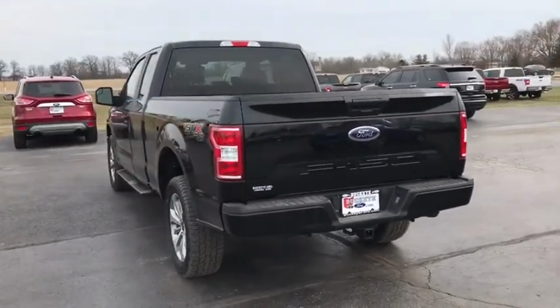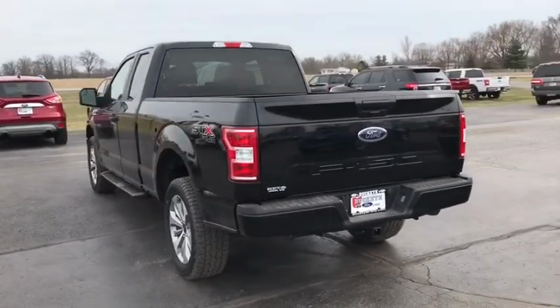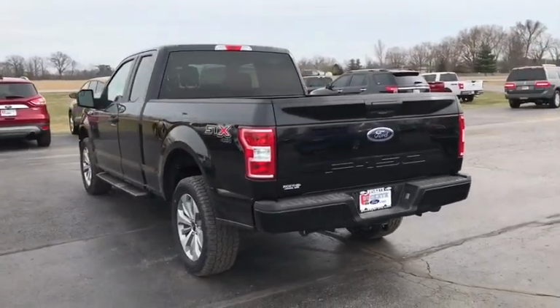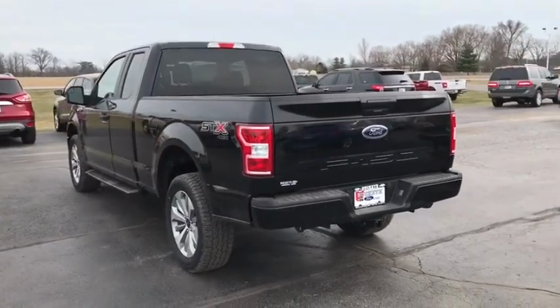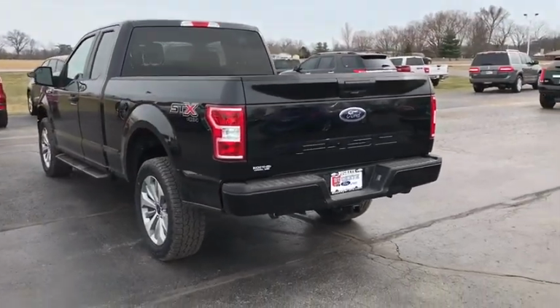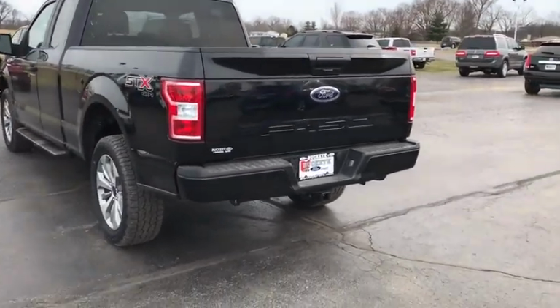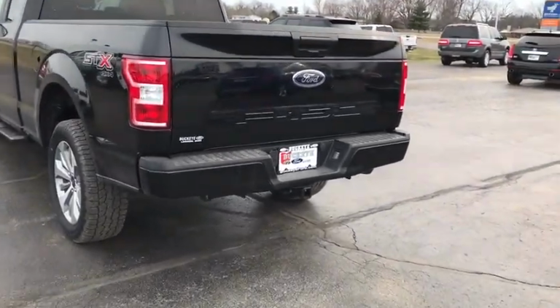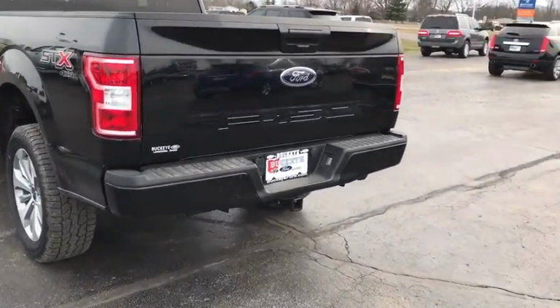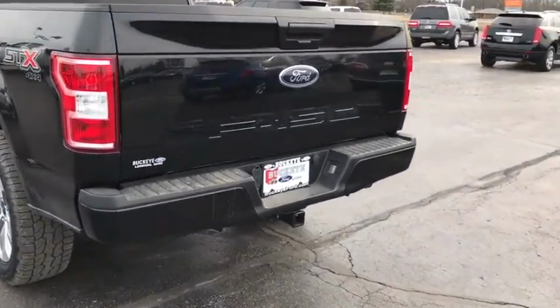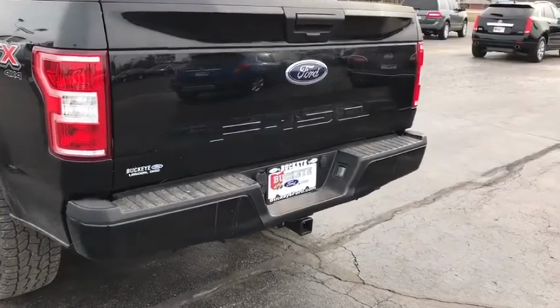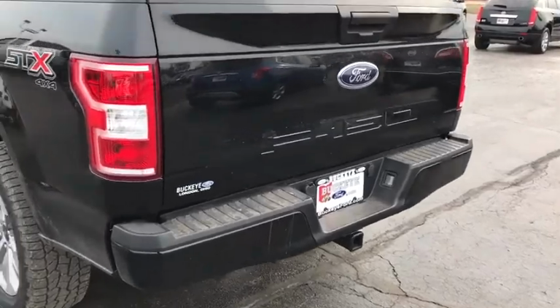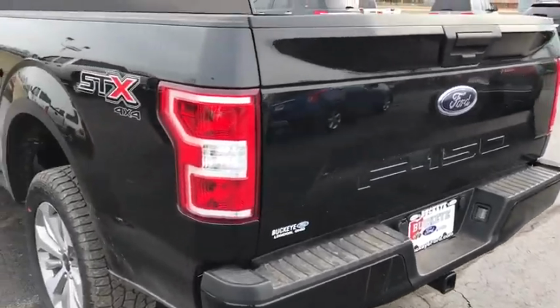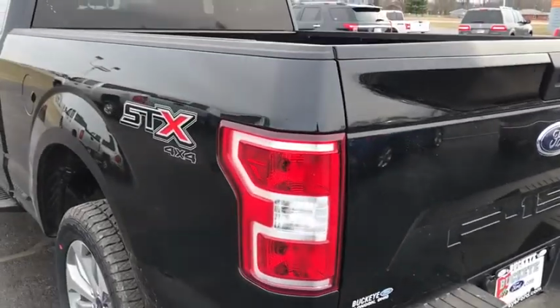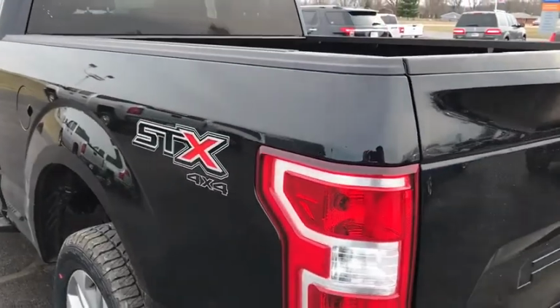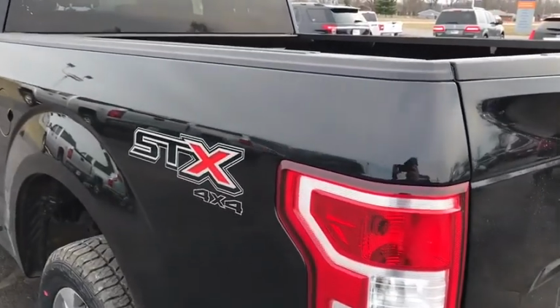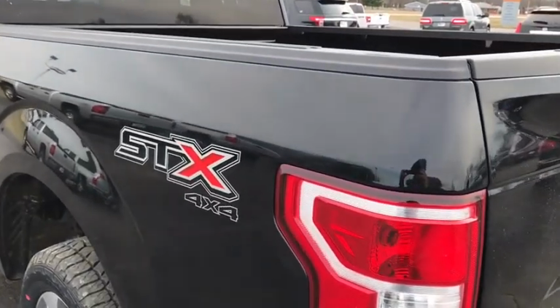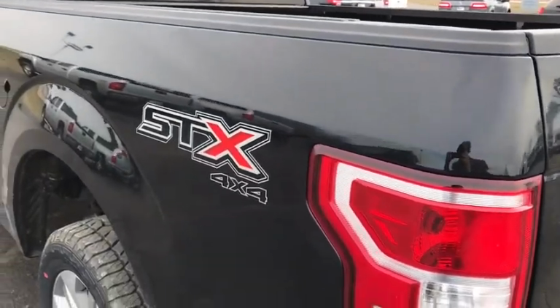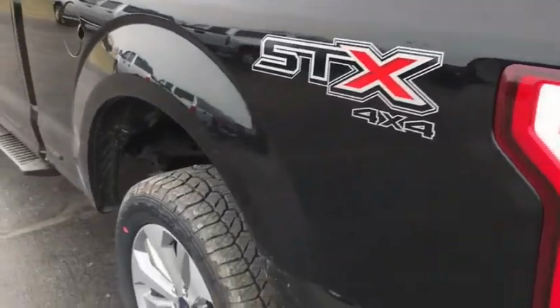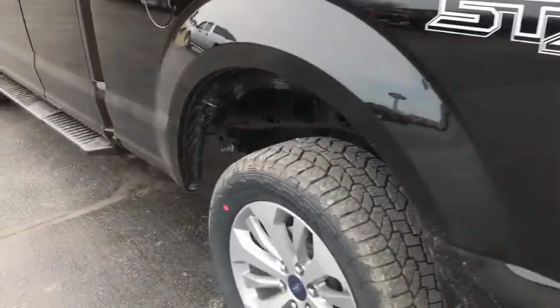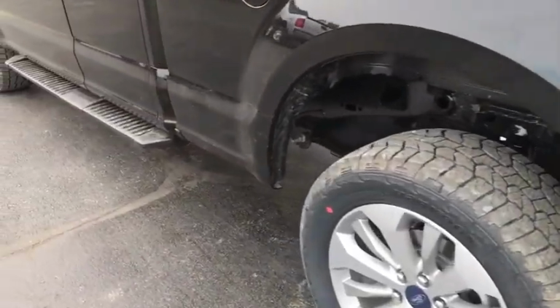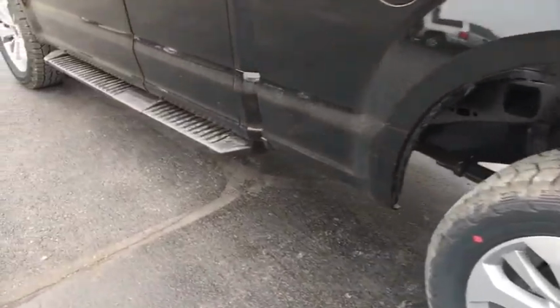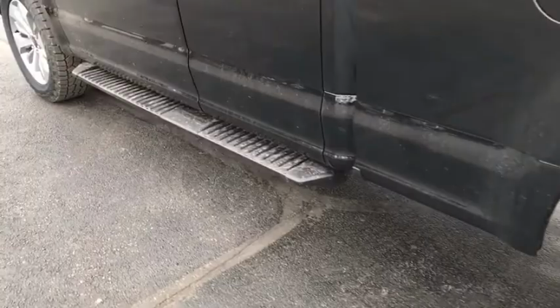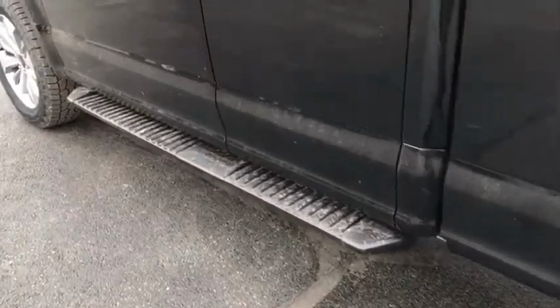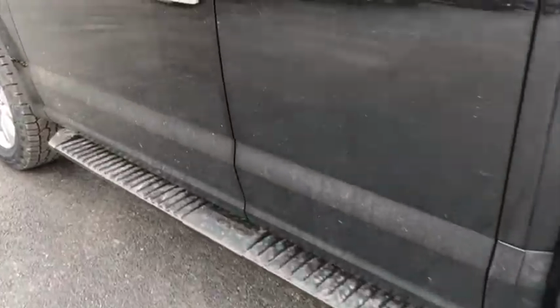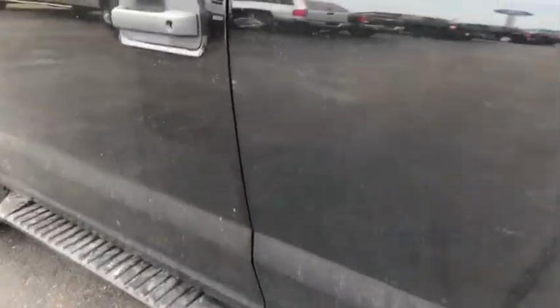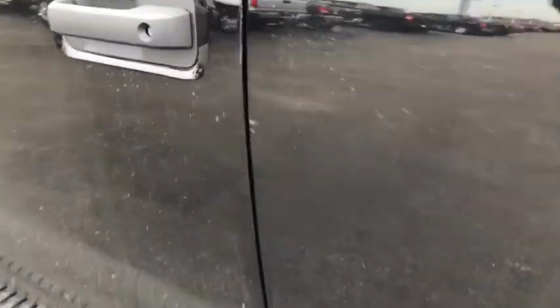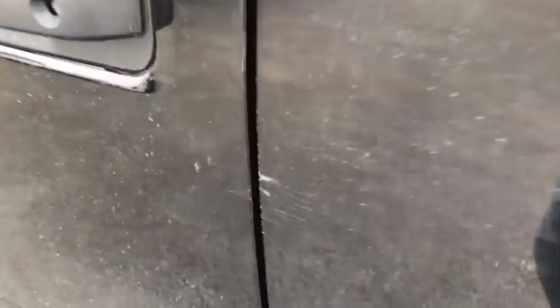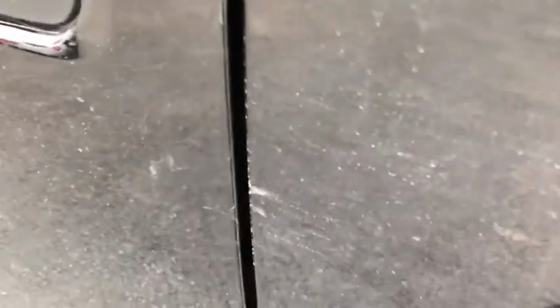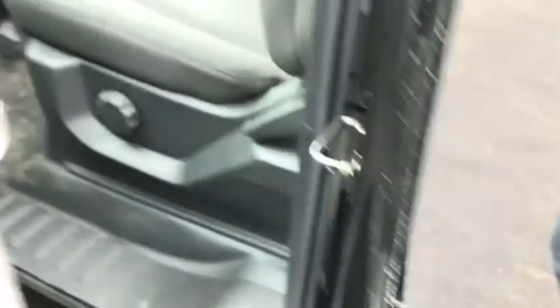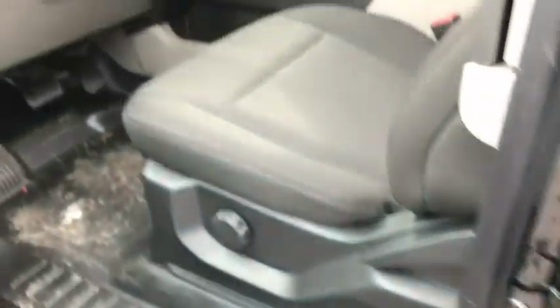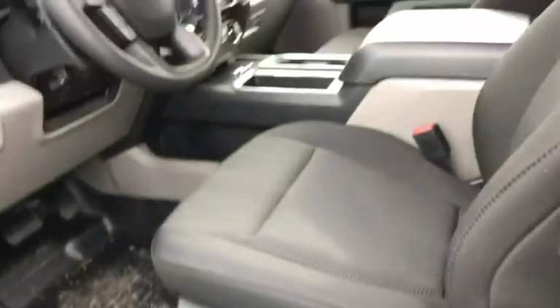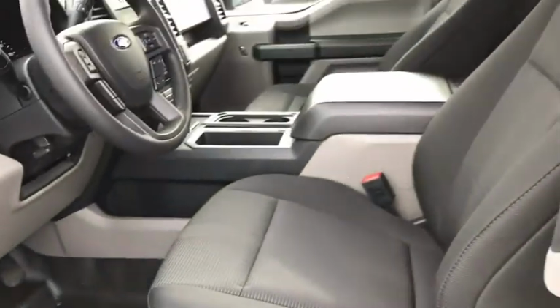Fog lamps, power door locks, rear window defroster, brake assist, tachometer, tilt steering wheel, privacy glass, passenger vanity mirror, front license plate bracket, low tire pressure warning, four-piece floor mat set.